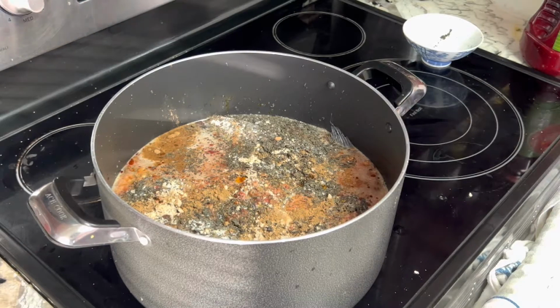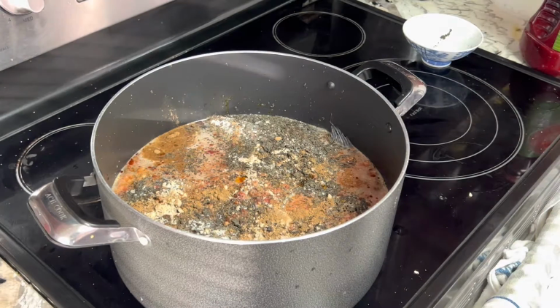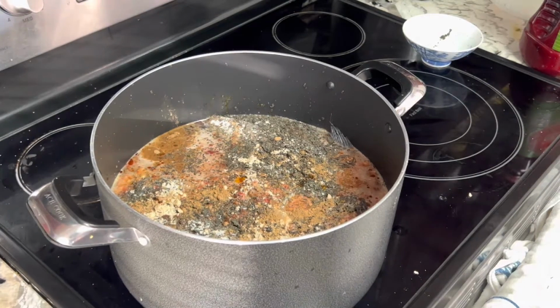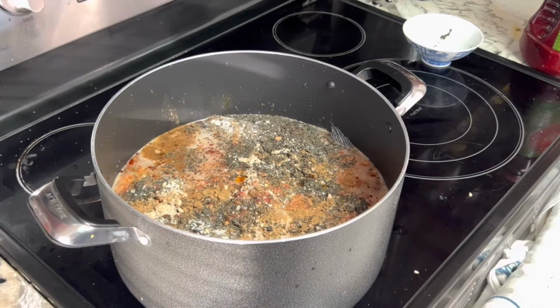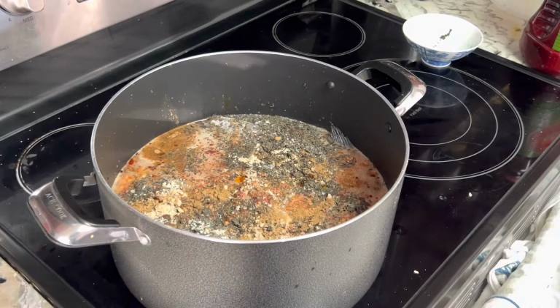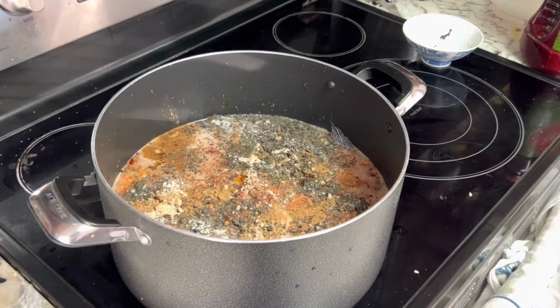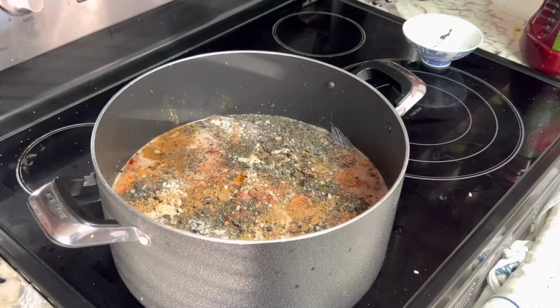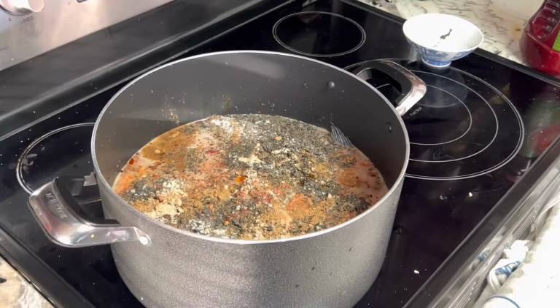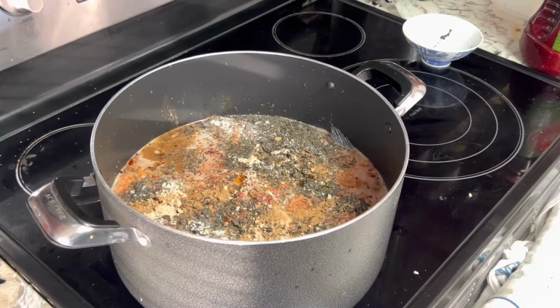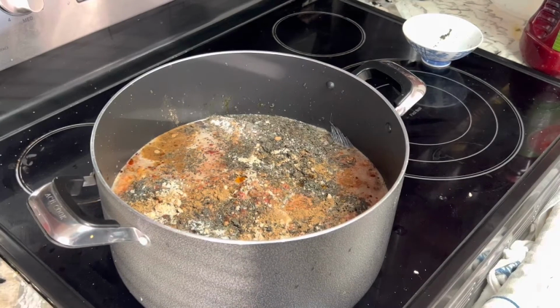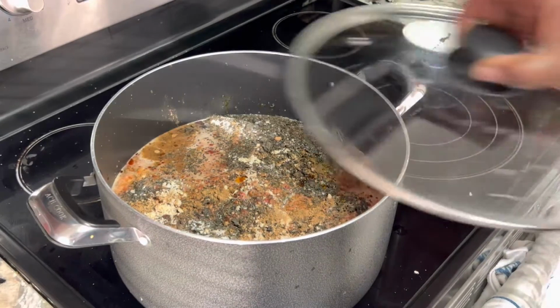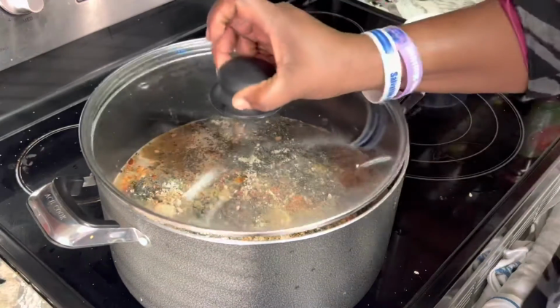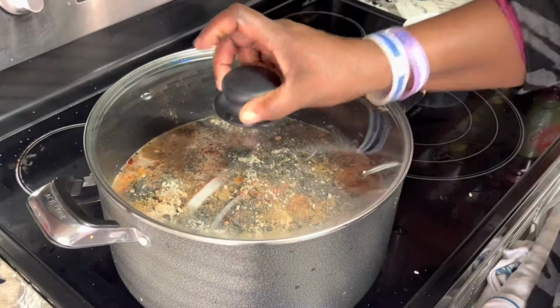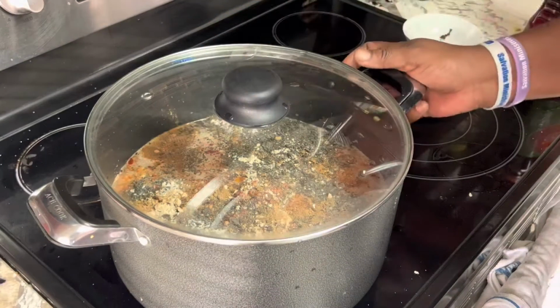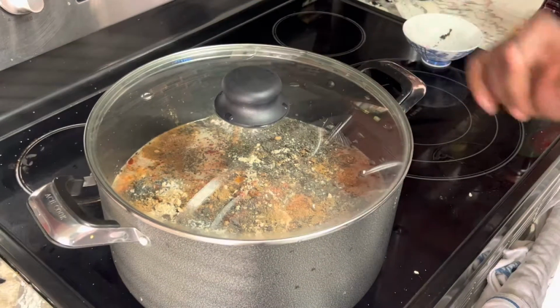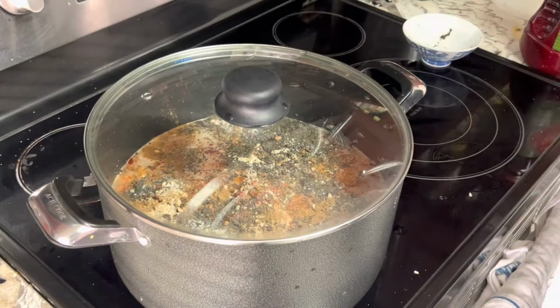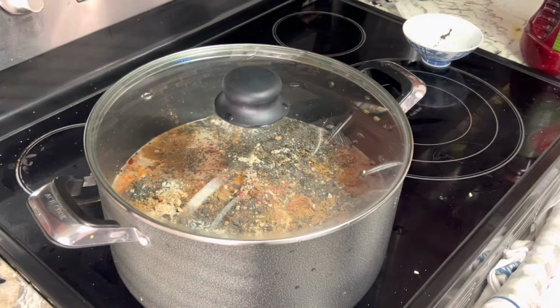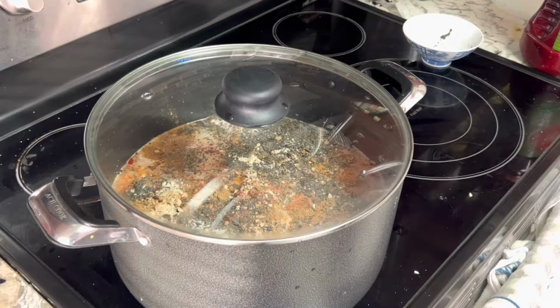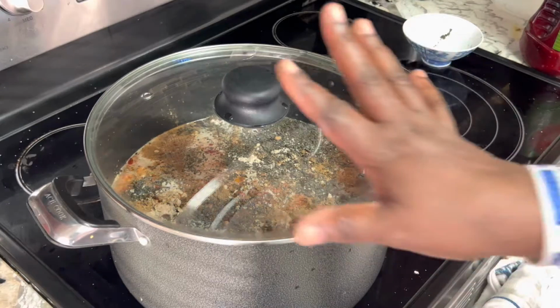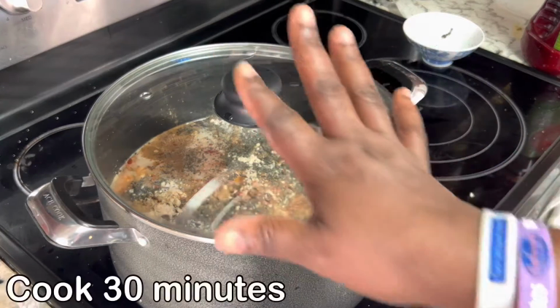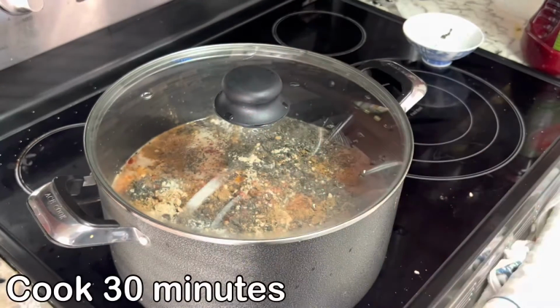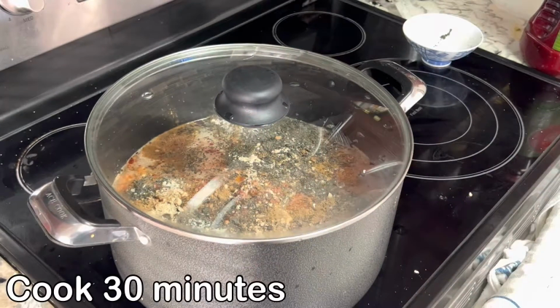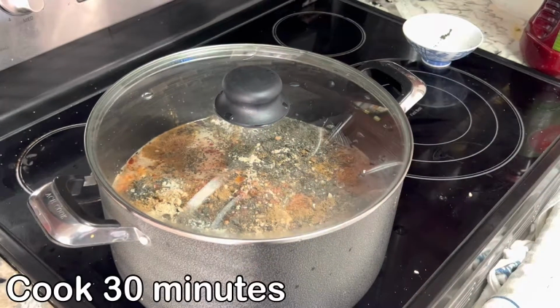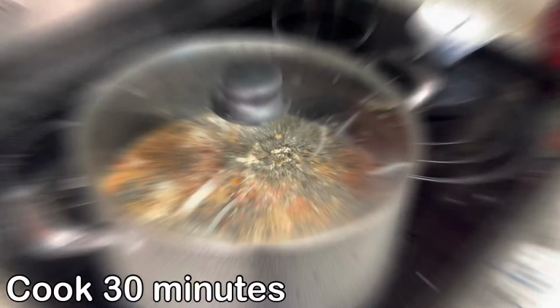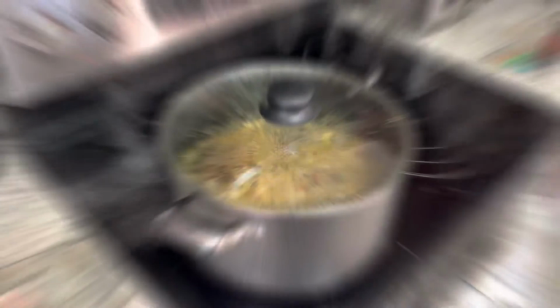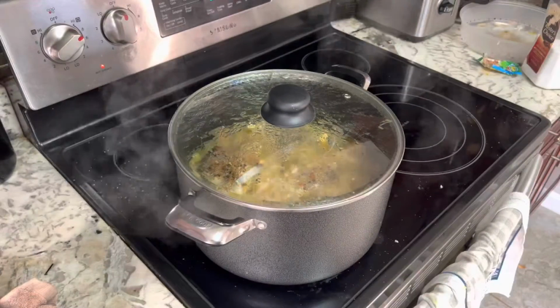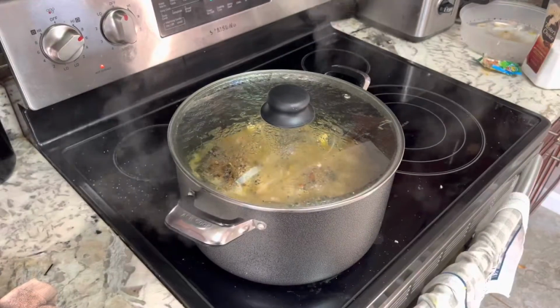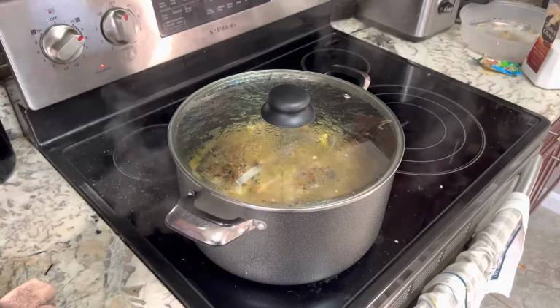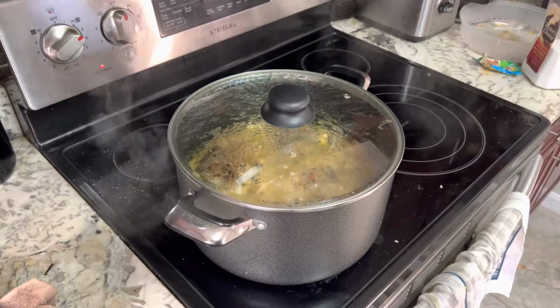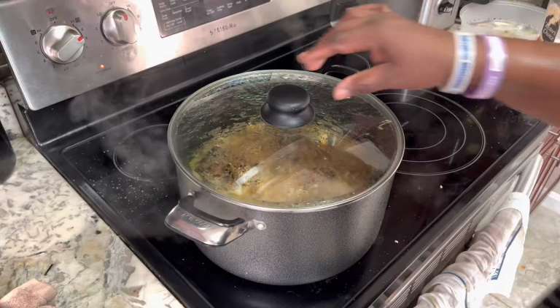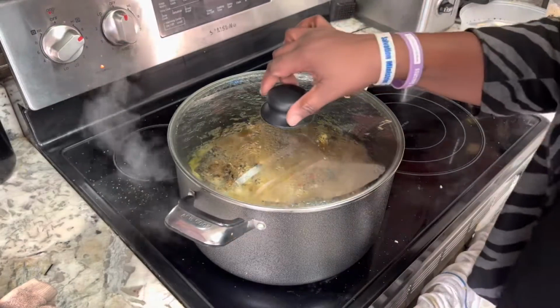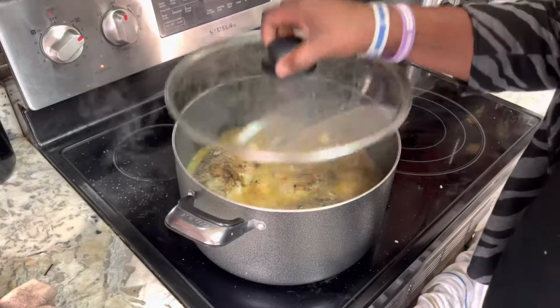So we are going to cover it and let it cook for about 30 minutes. We'll come back to it and check our food.